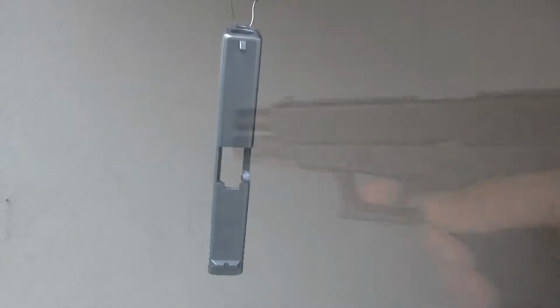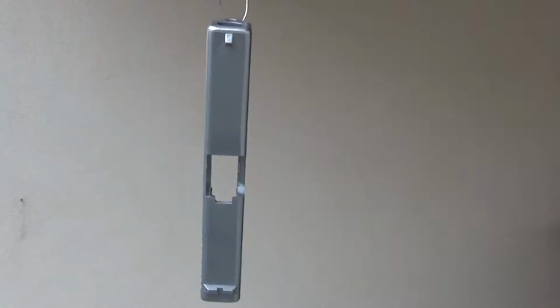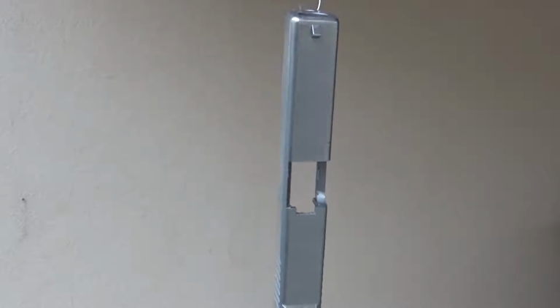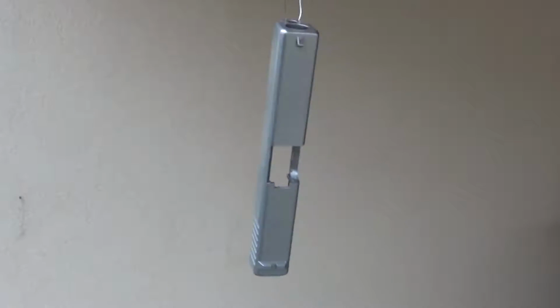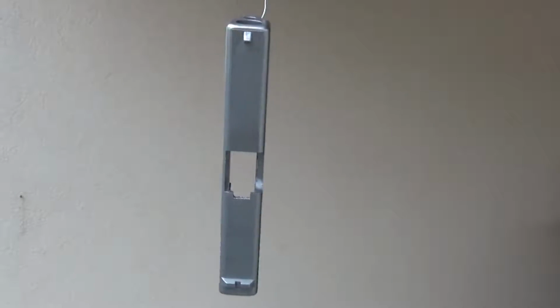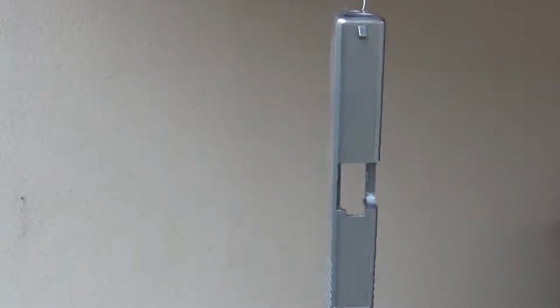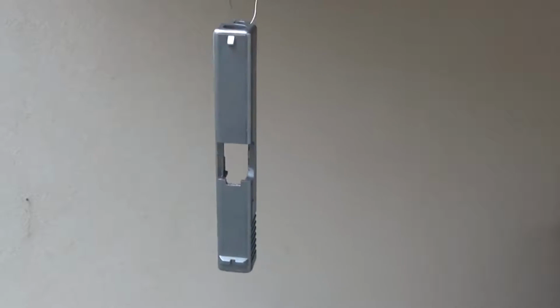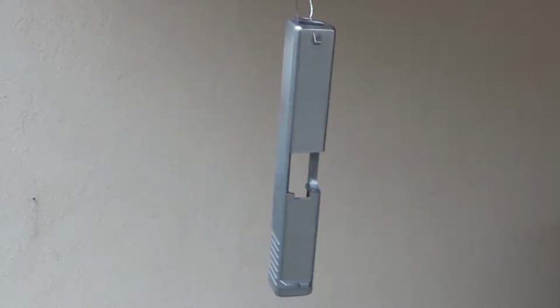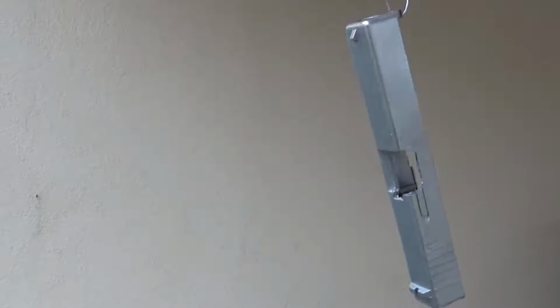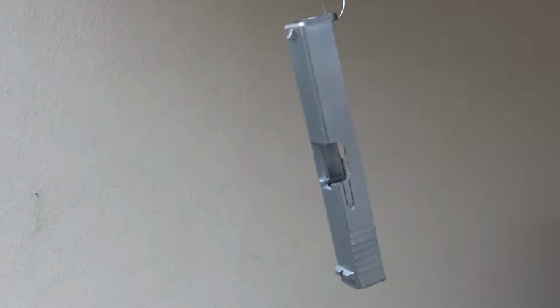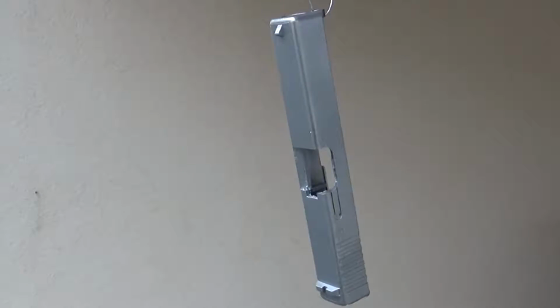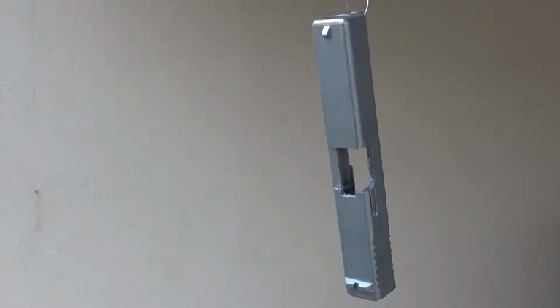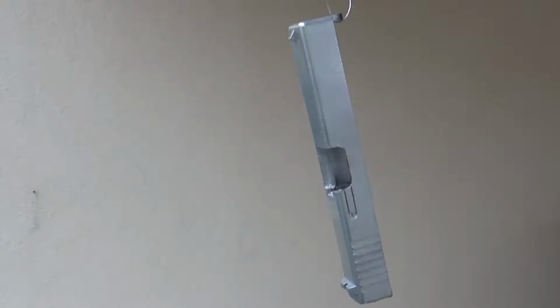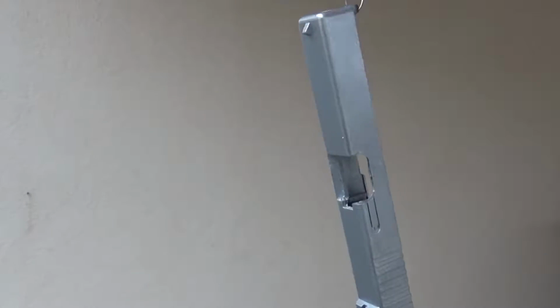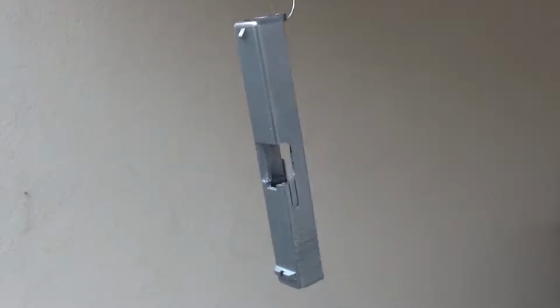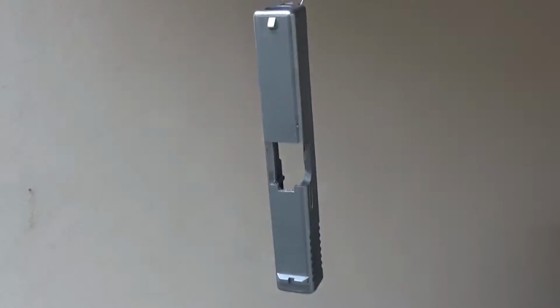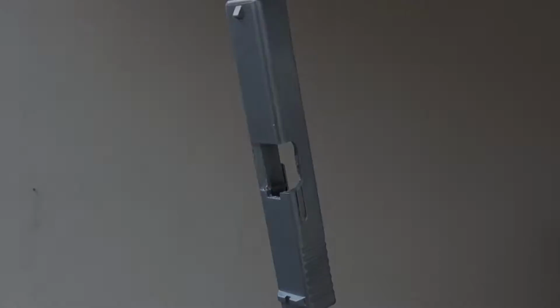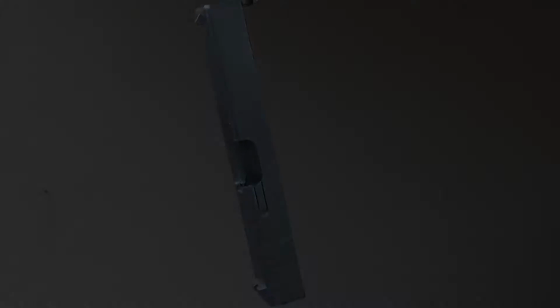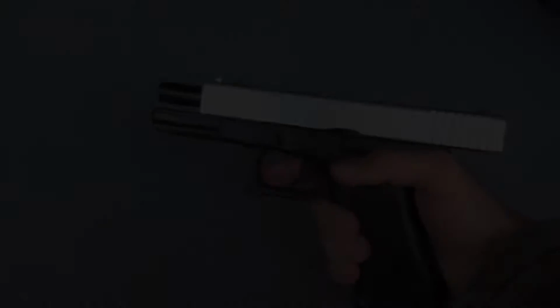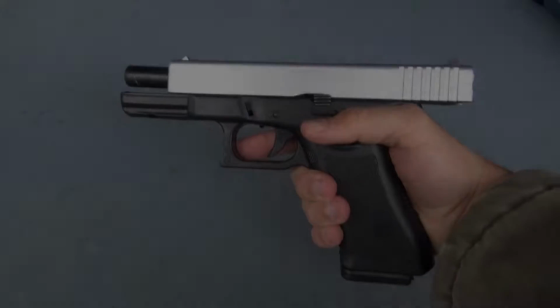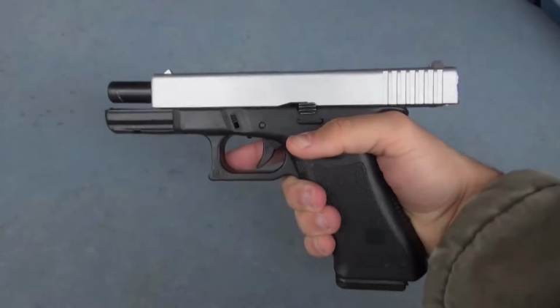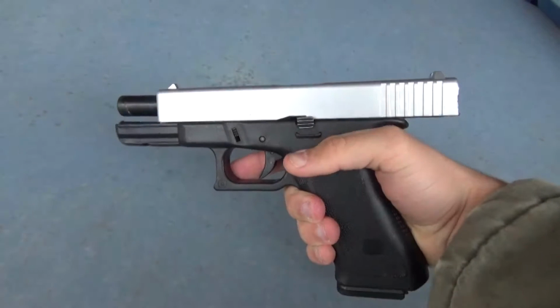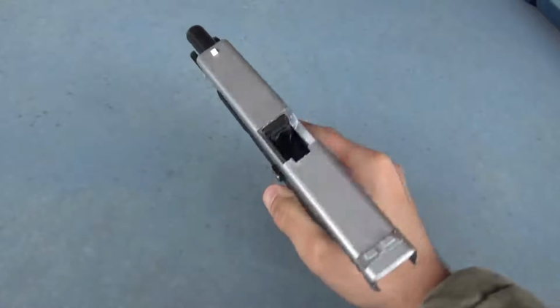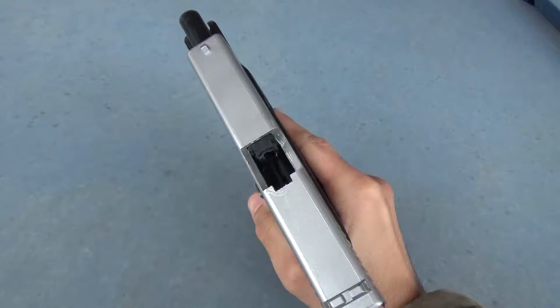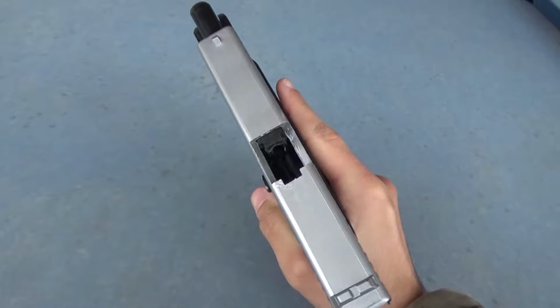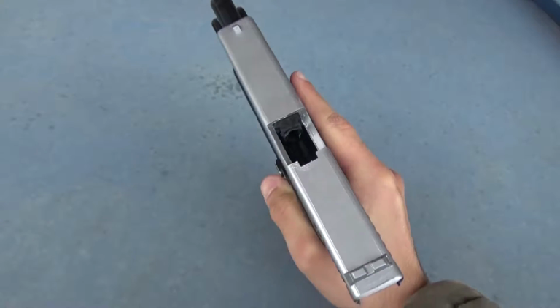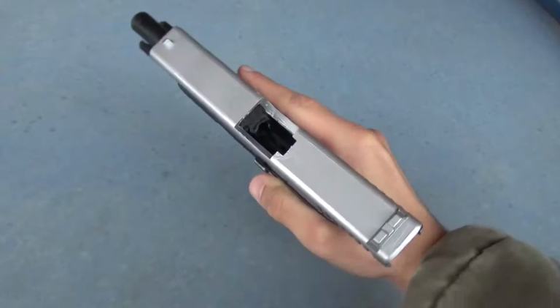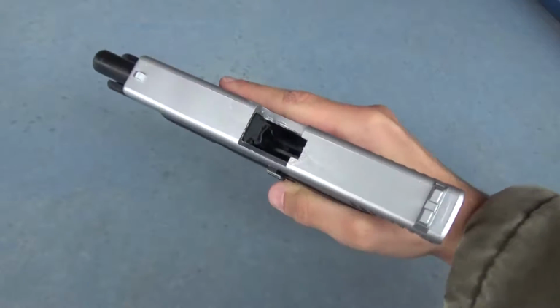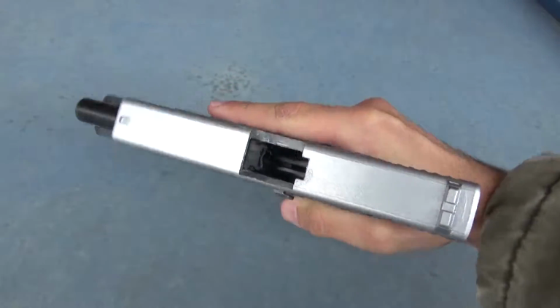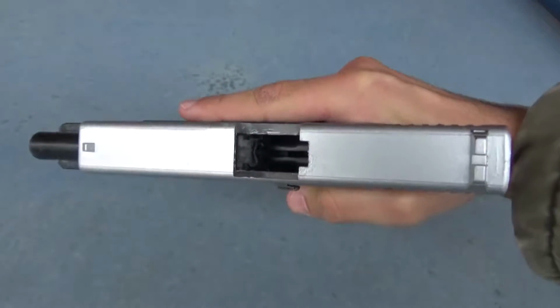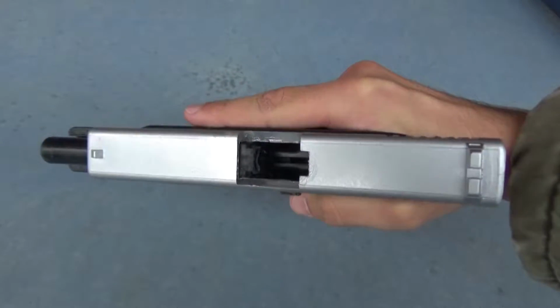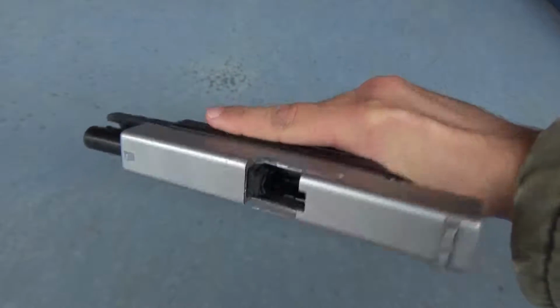Anyway, I was curious how it would look with a little paint on it, so I painted it a slight grey to make a more metallic look out of it. Also, in the meantime I lost that bit of plastic that holds the upper part of the rails.